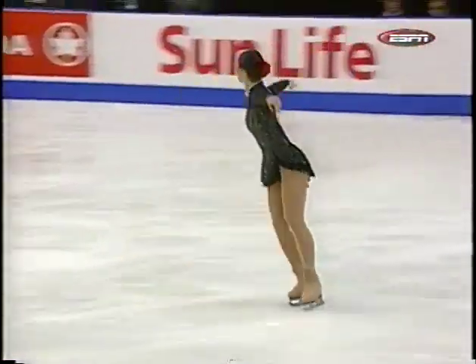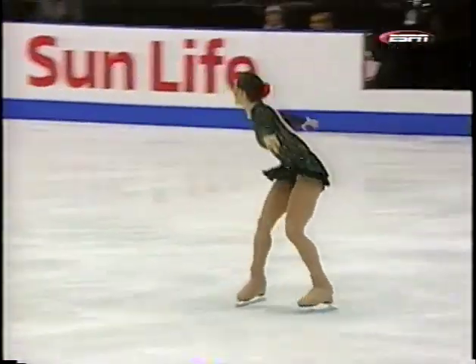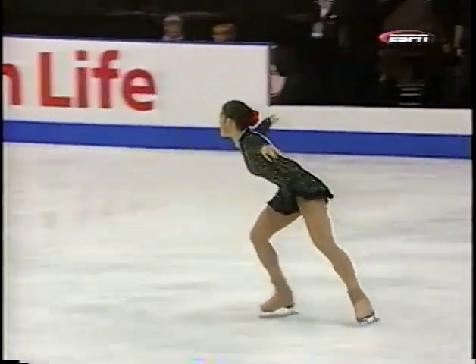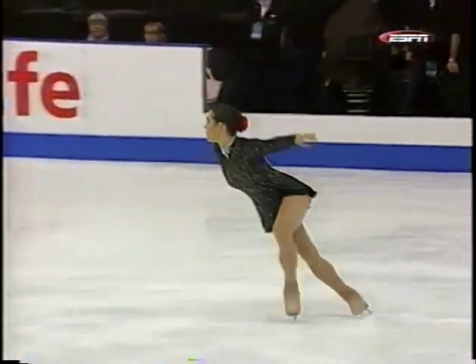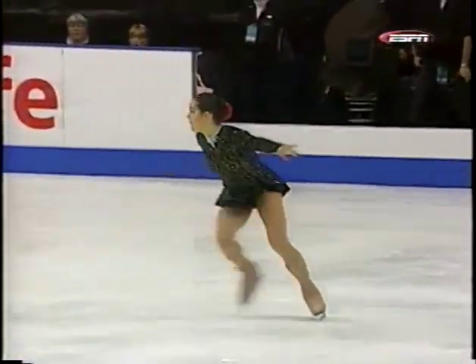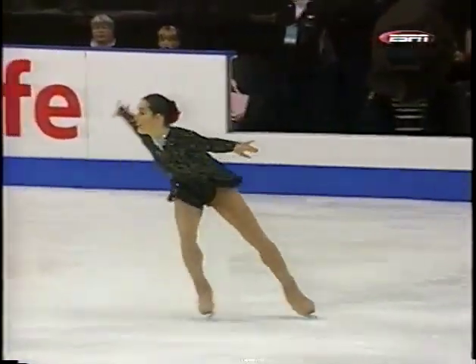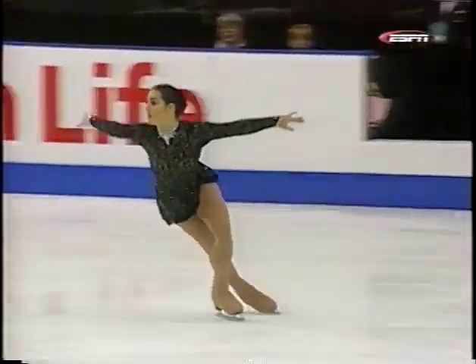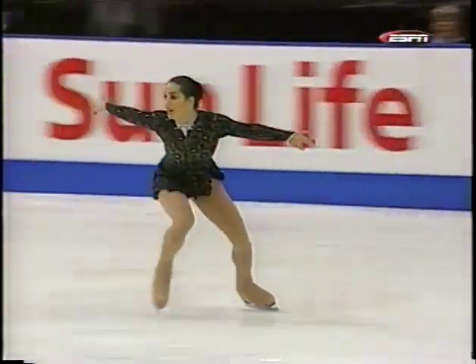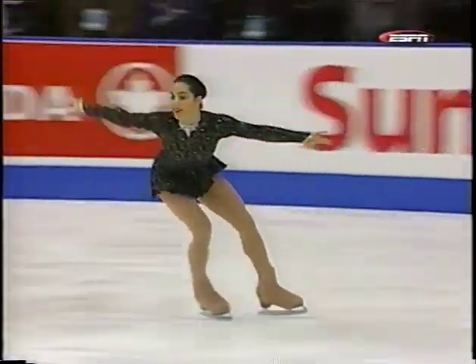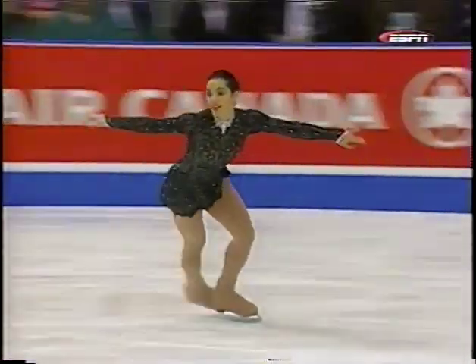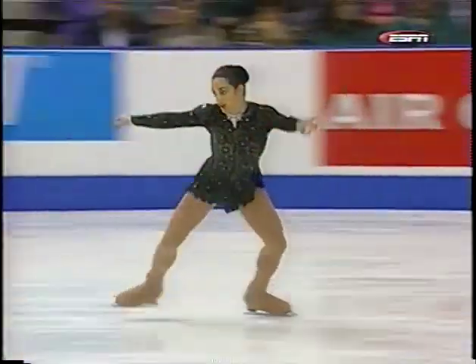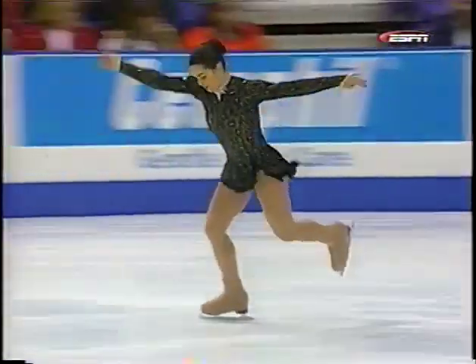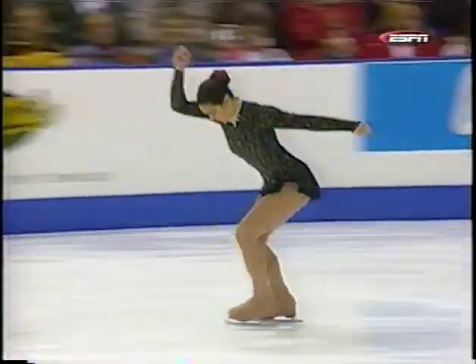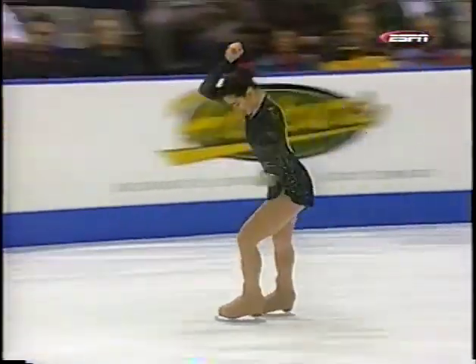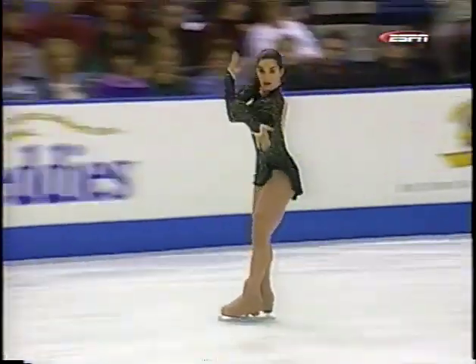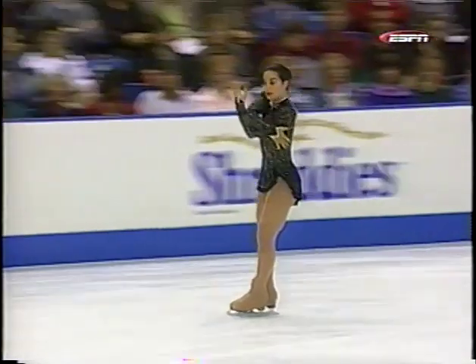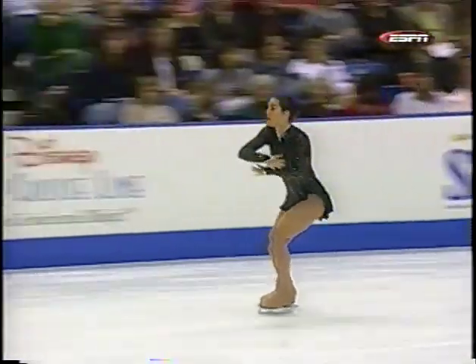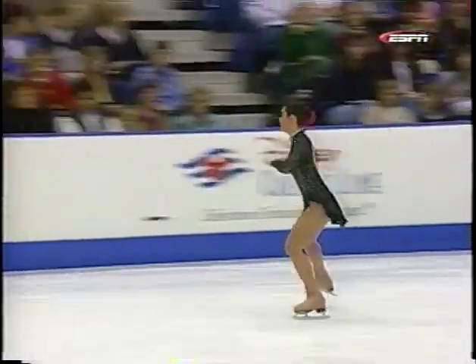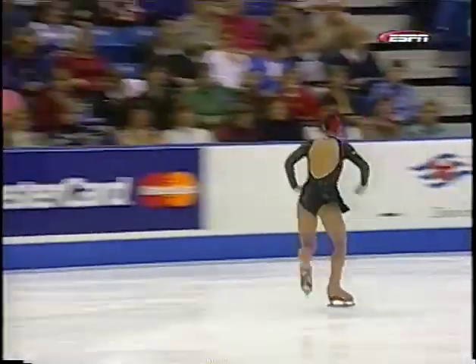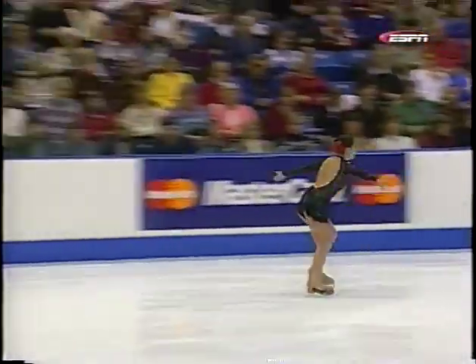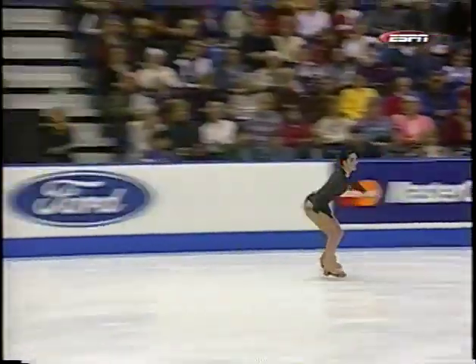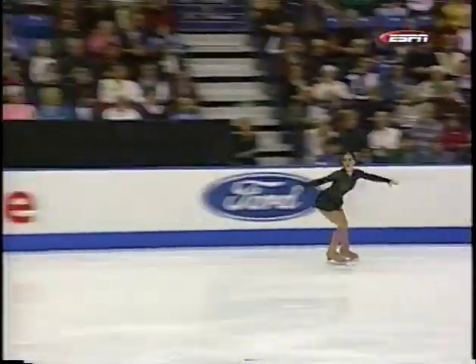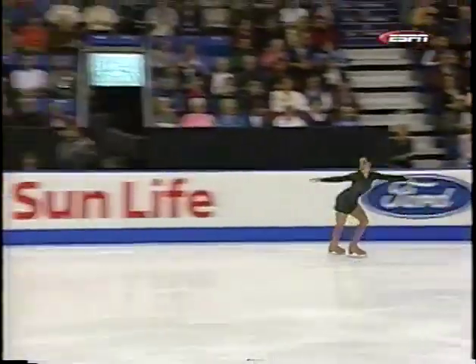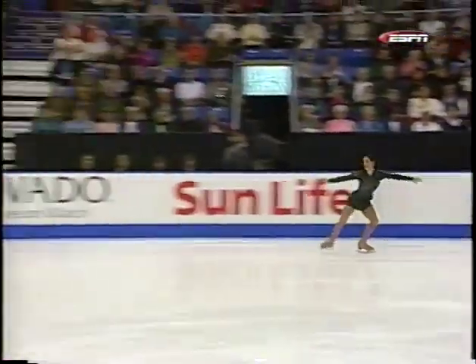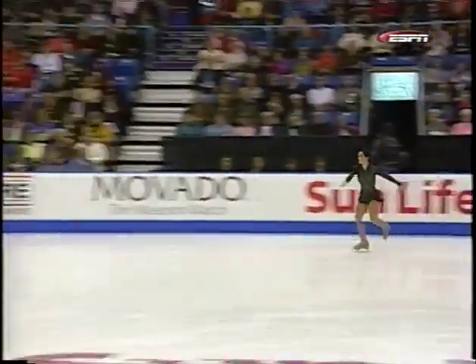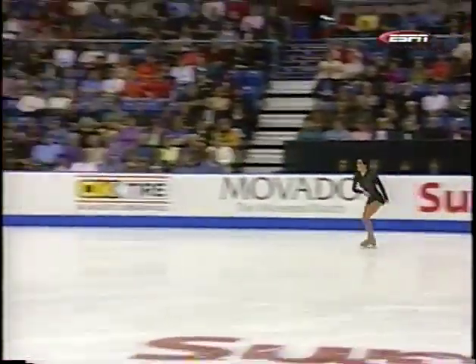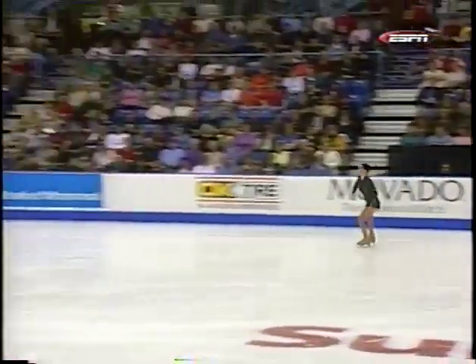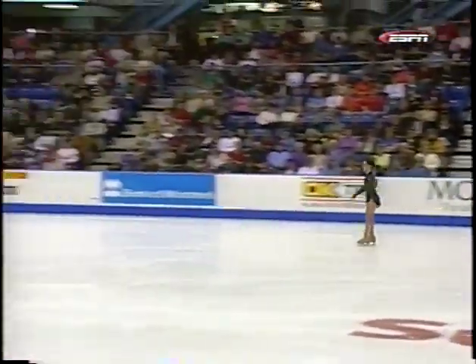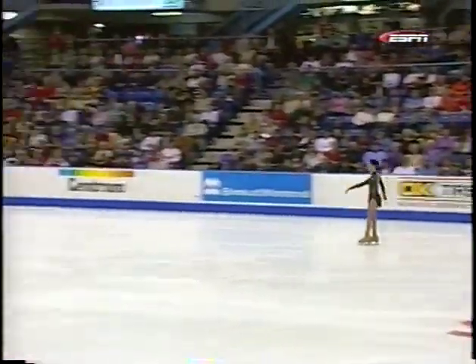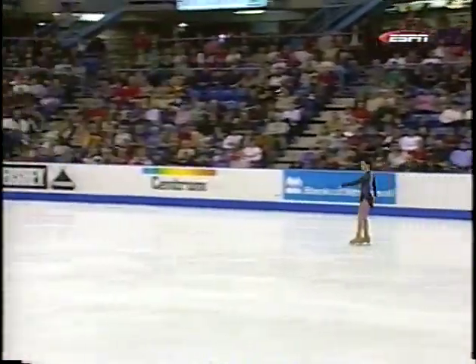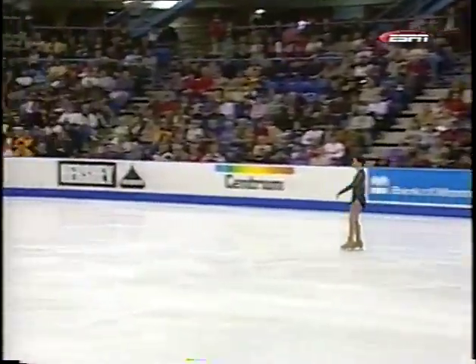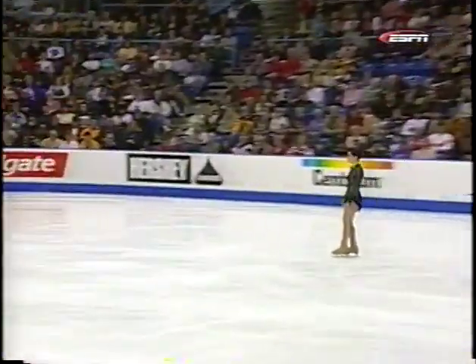She's a true beauty on the ice, but in practice her jumps have not been consistent. She'll need something special in this short program to be competitive.